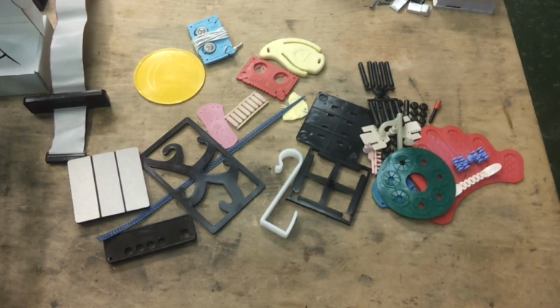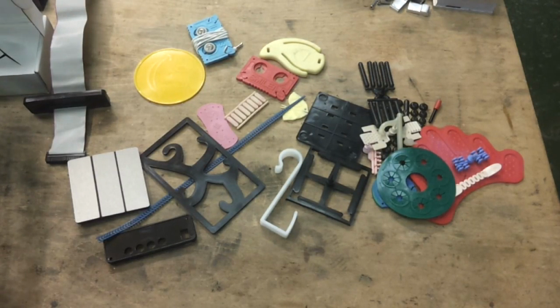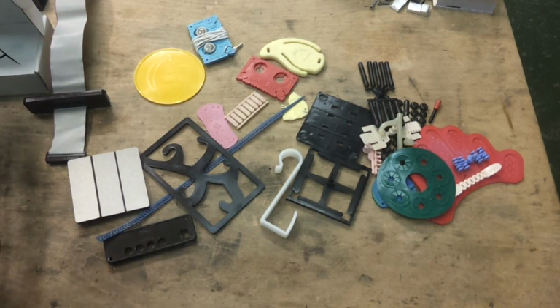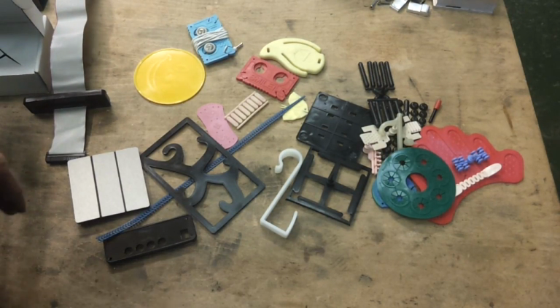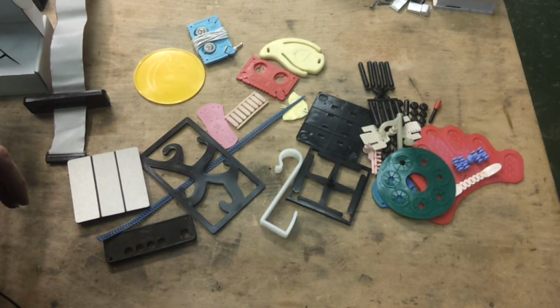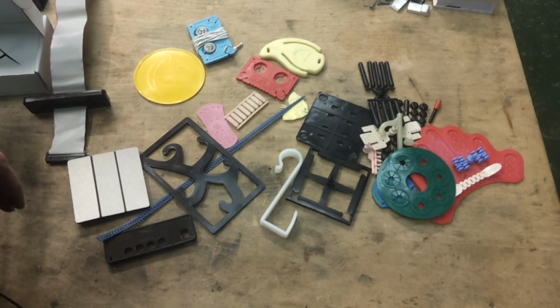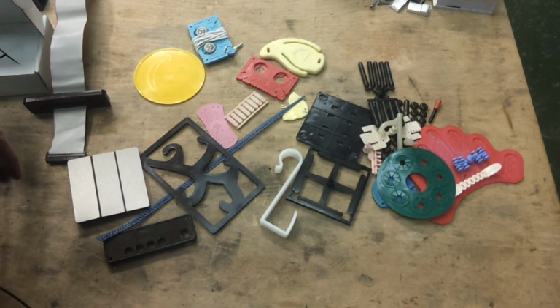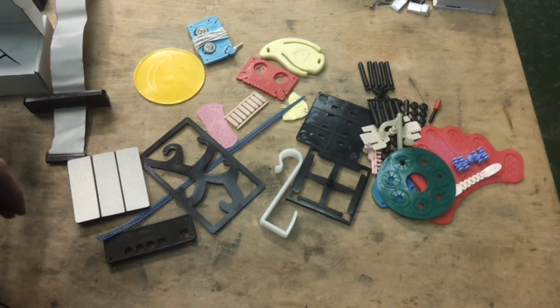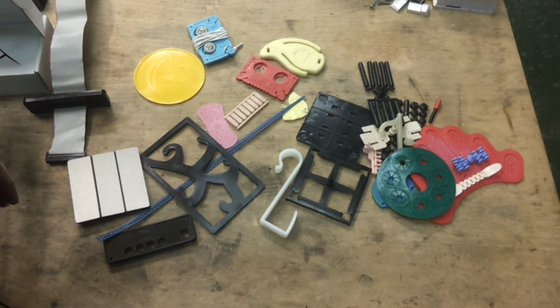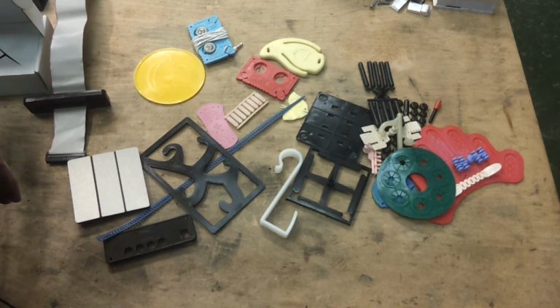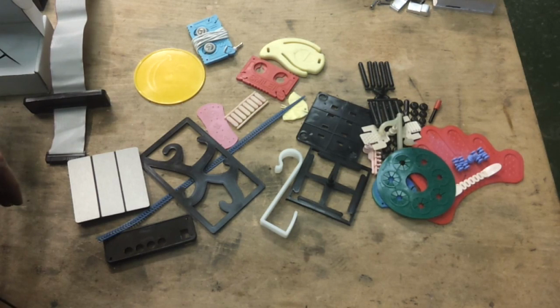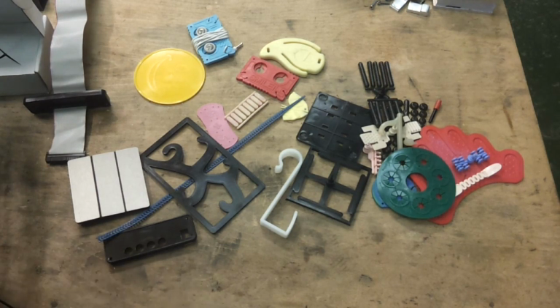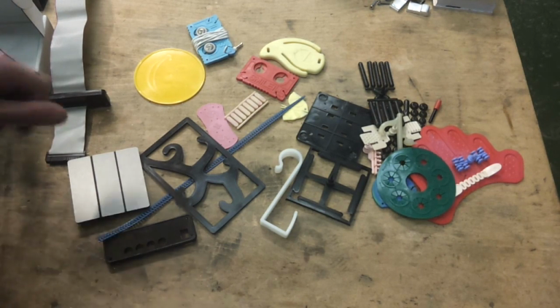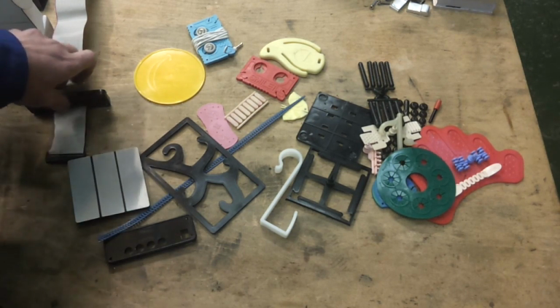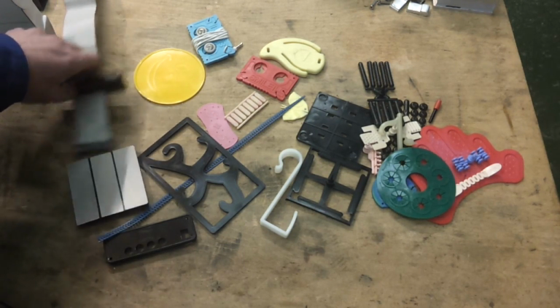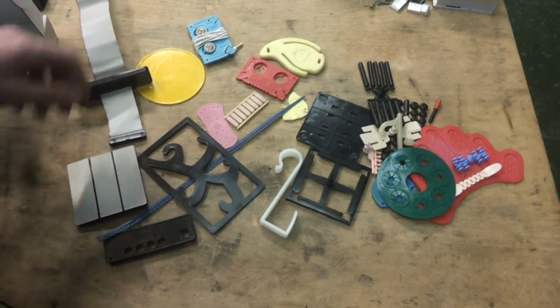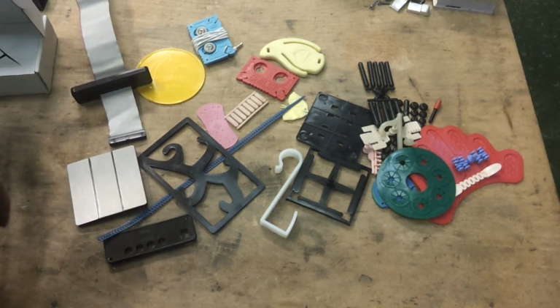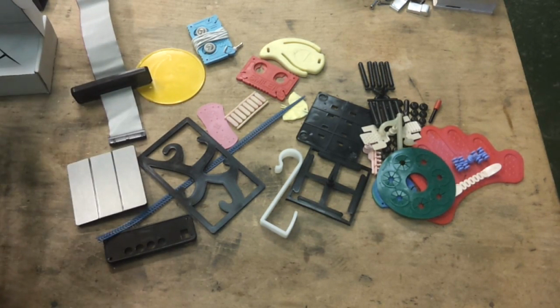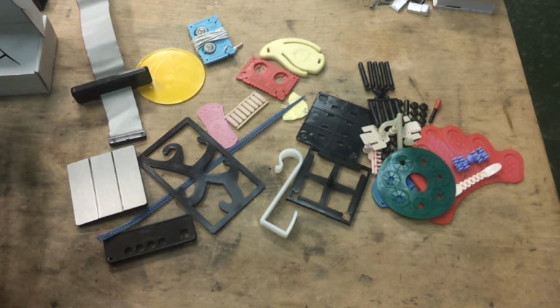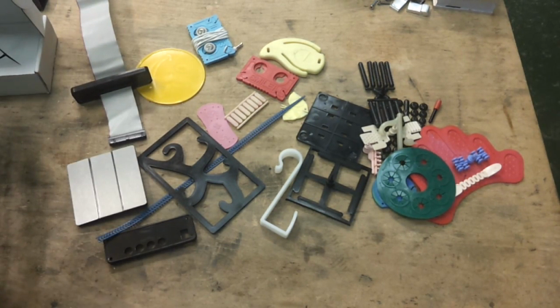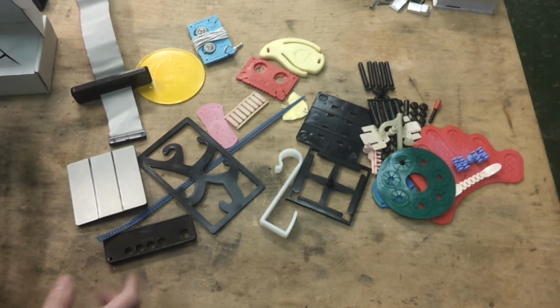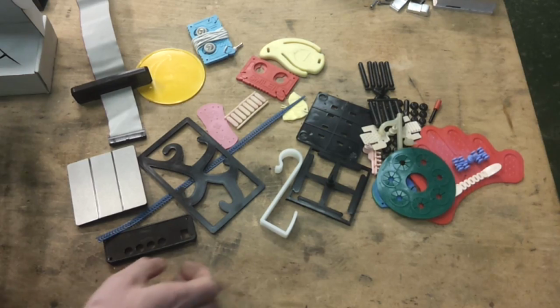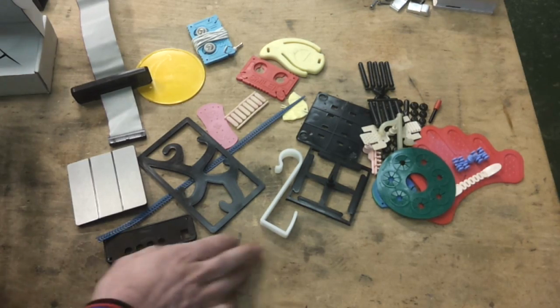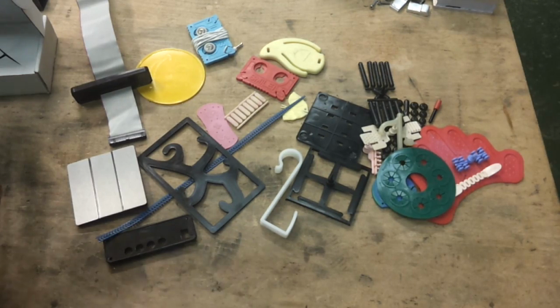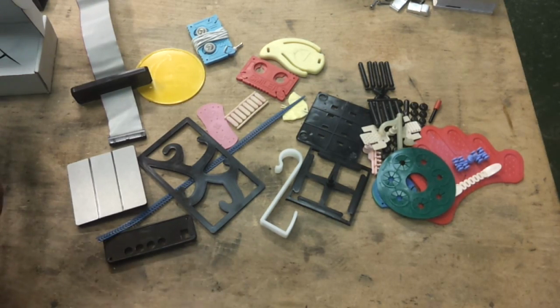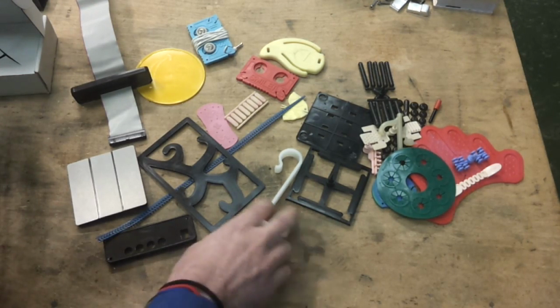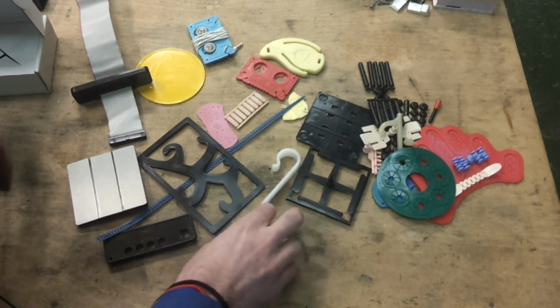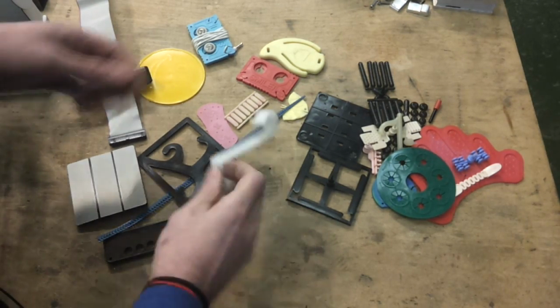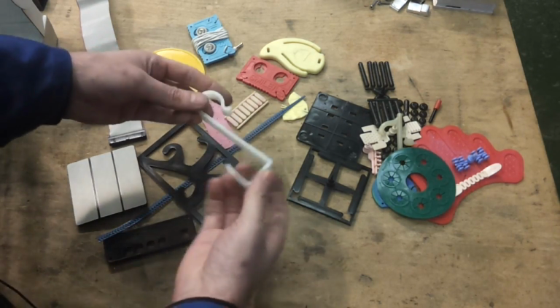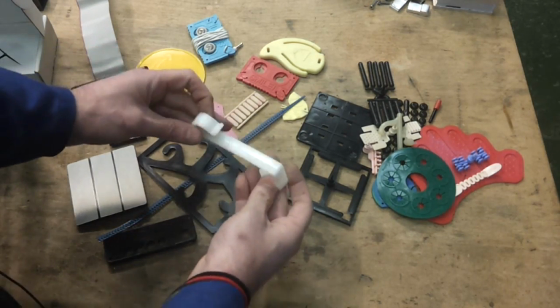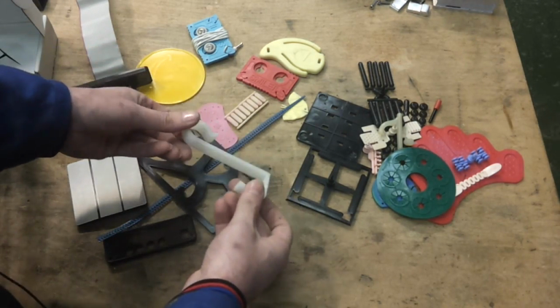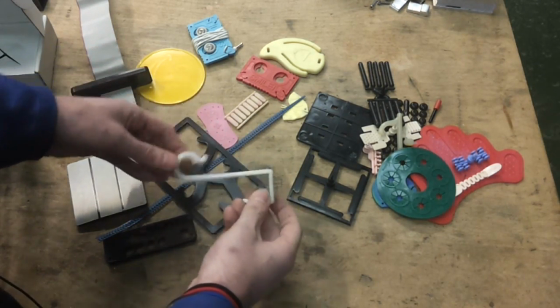Everyone and his dog seems to be doing 3D printing these days, but it seems to be prevailing wisdom that injection moulding is somehow beyond the realm of possibility and costs a fortune. The reality is it's actually a lot simpler and cheaper than you might think.